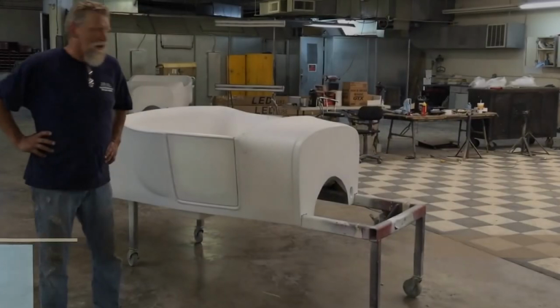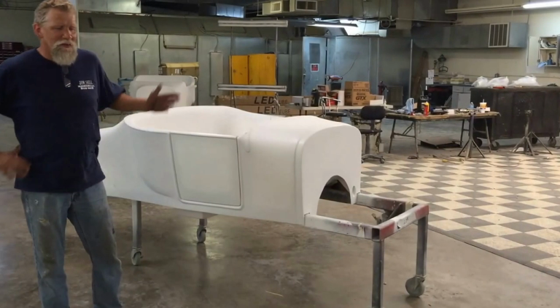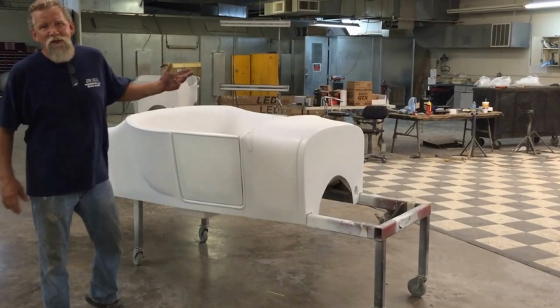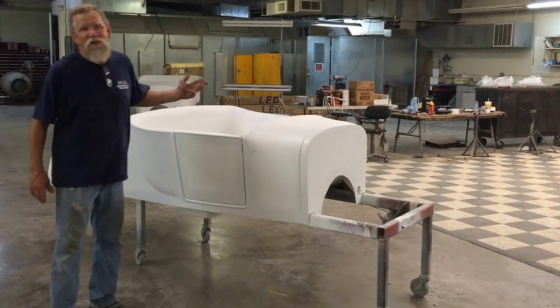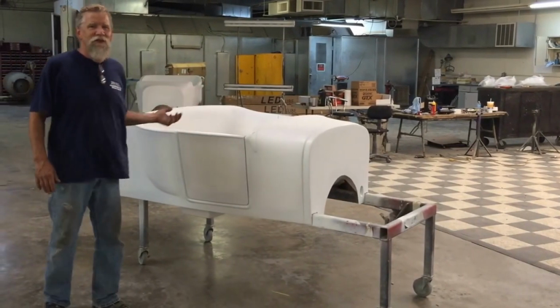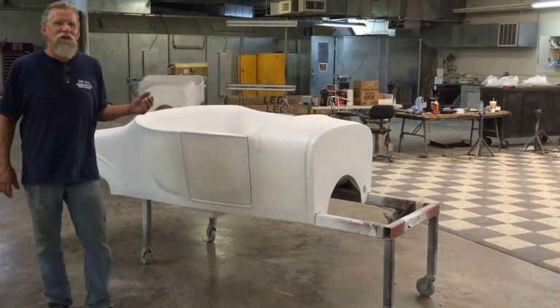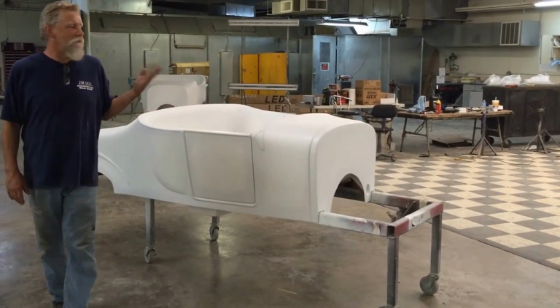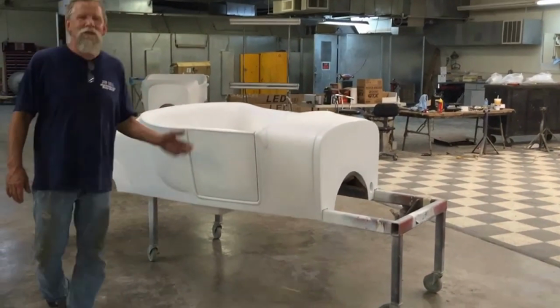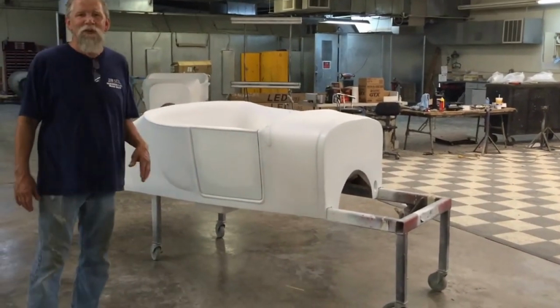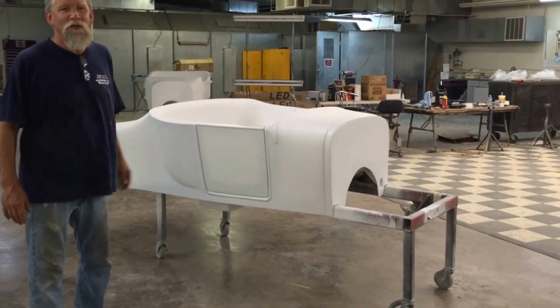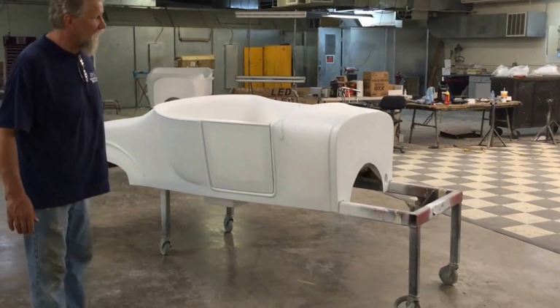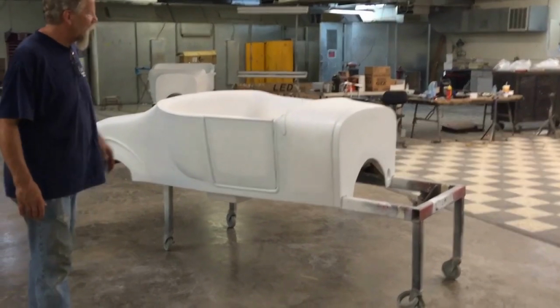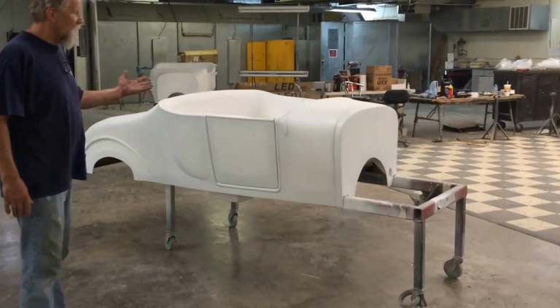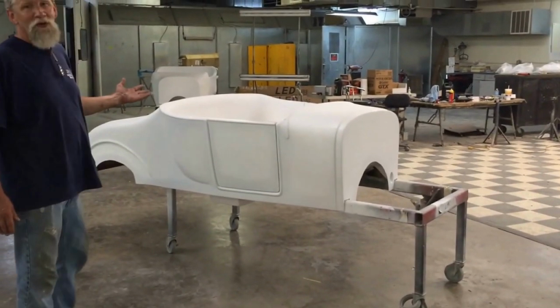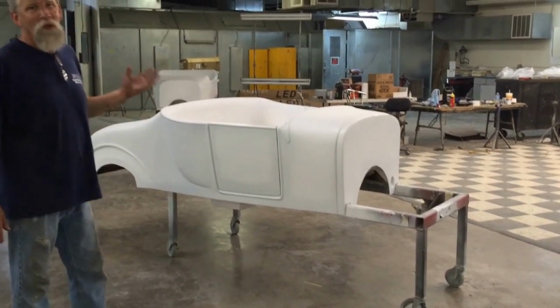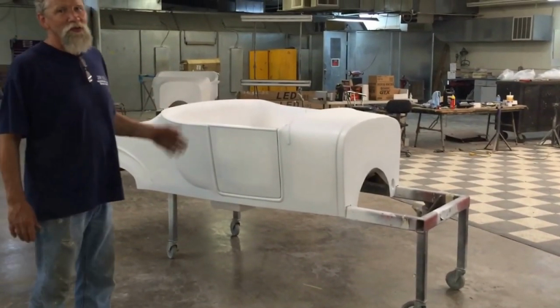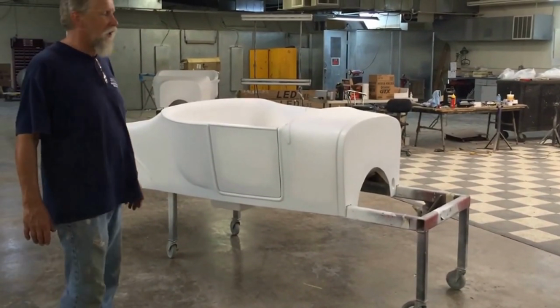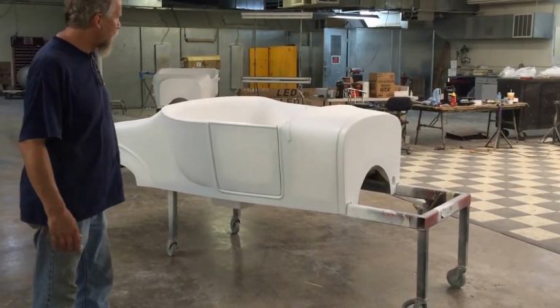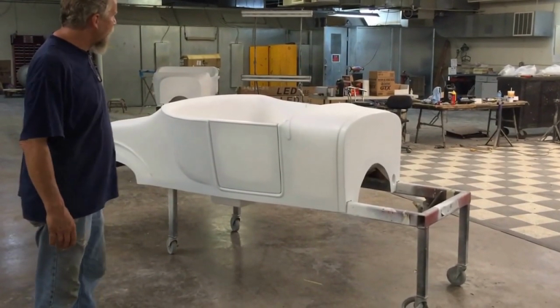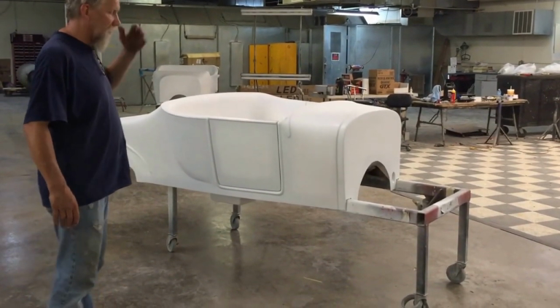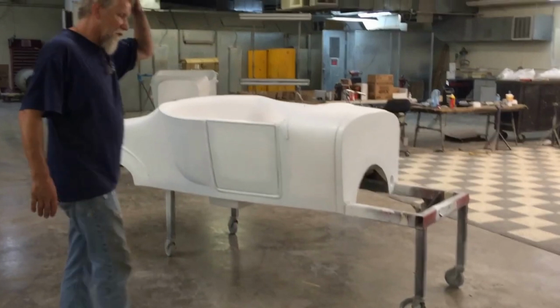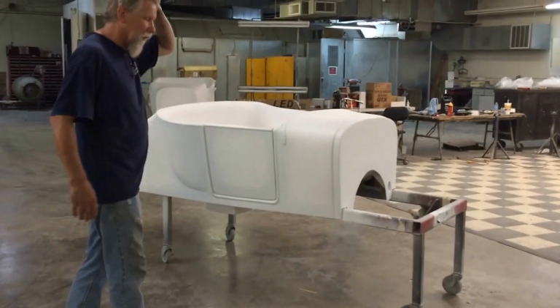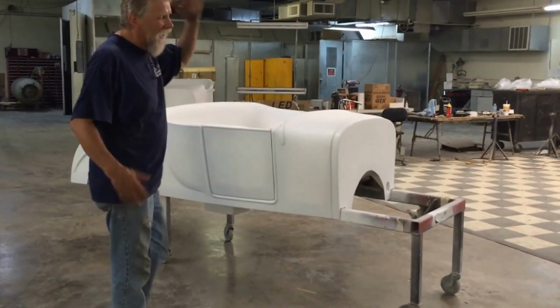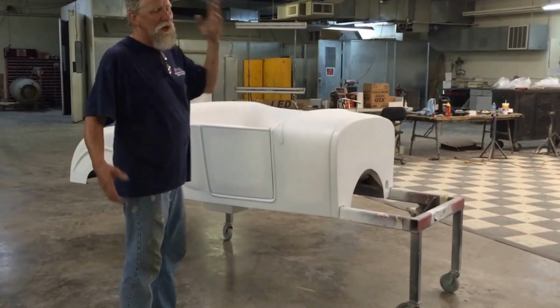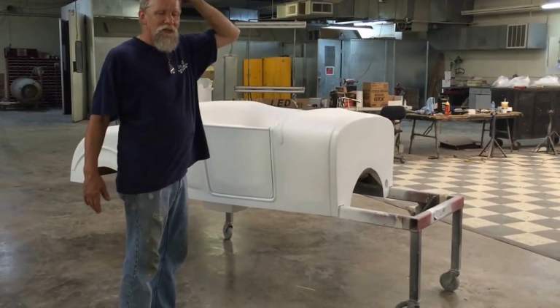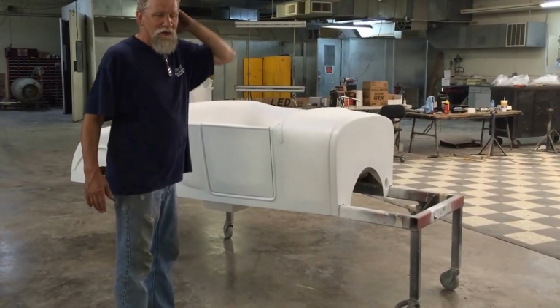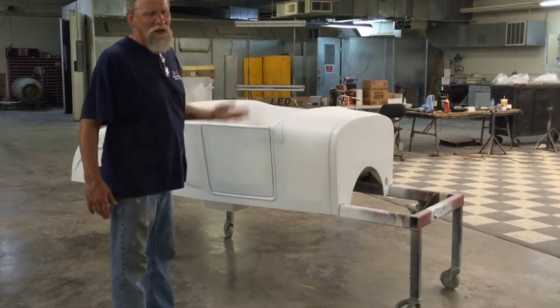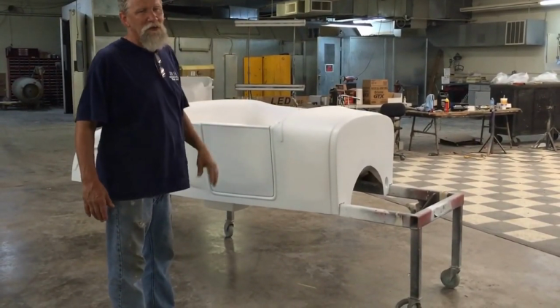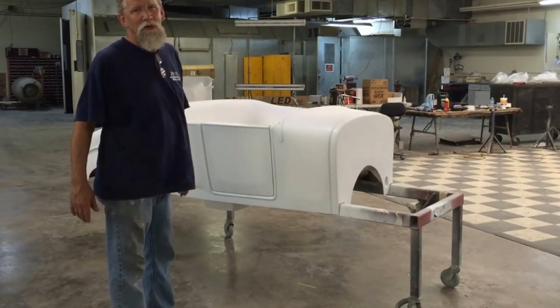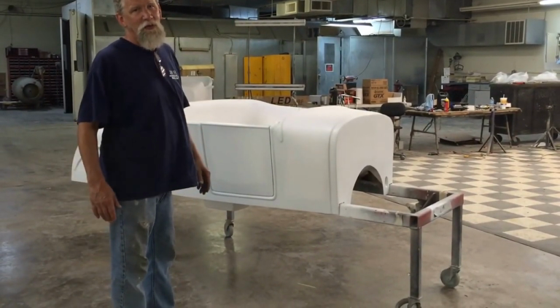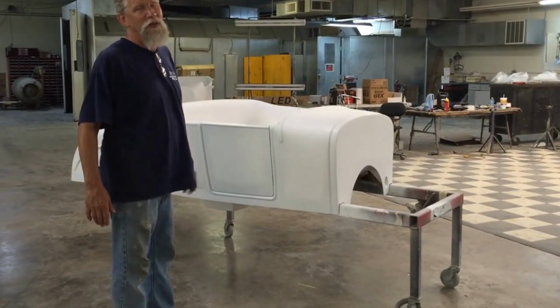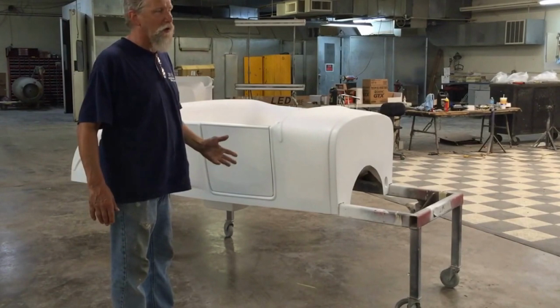We've had this body for about 15 years now, so I think maybe it's about time we tell folks we got it. It's Spirit's version of a 27. If you look at a lot of them, any fiberglass car is the manufacturing company's version of that car.